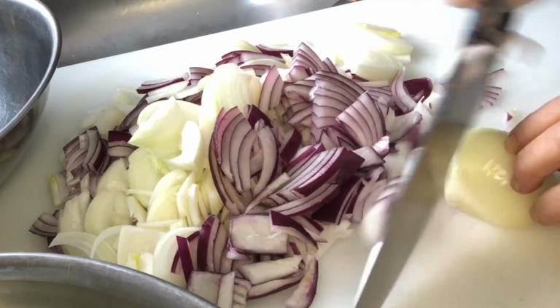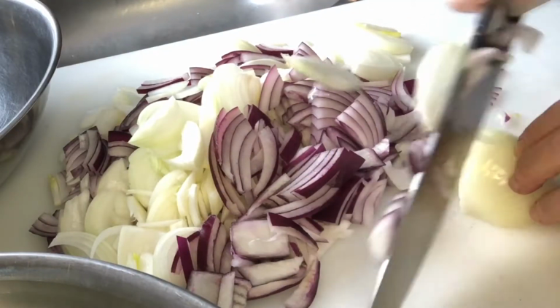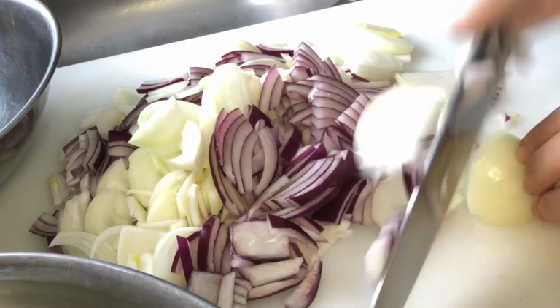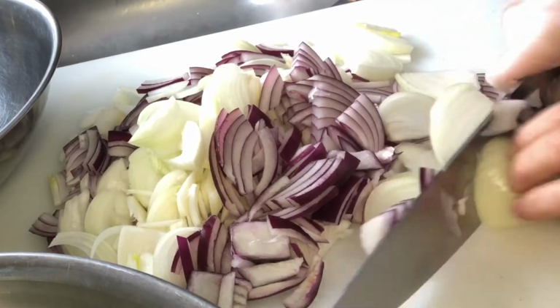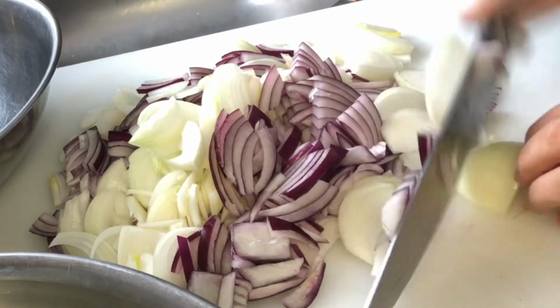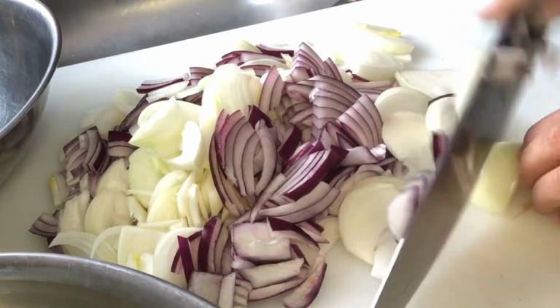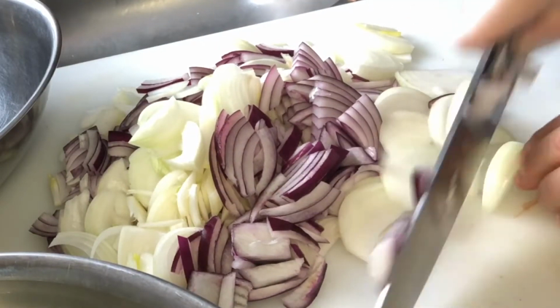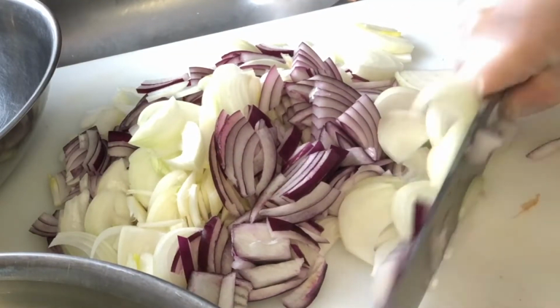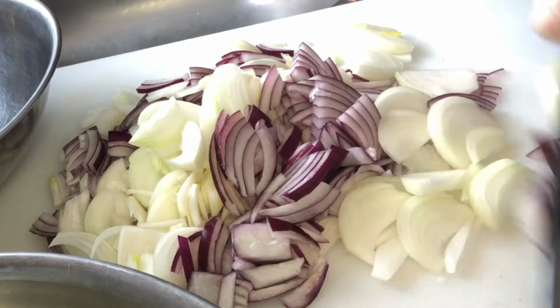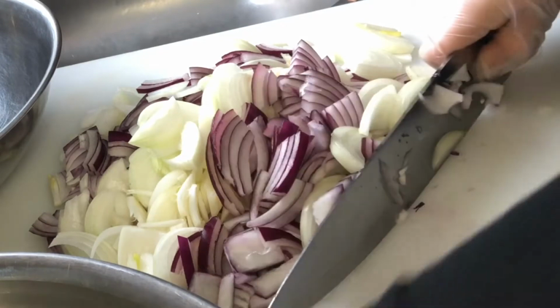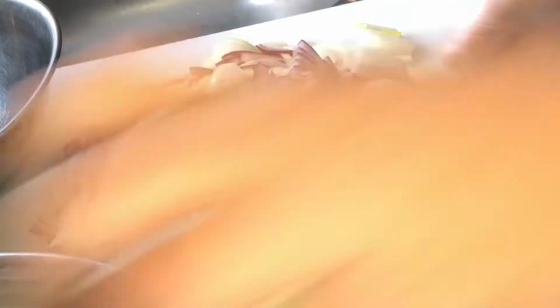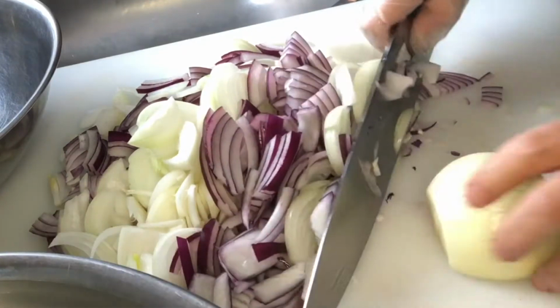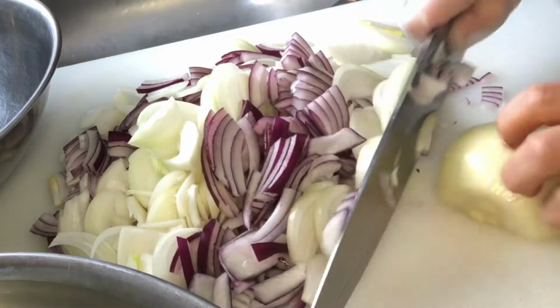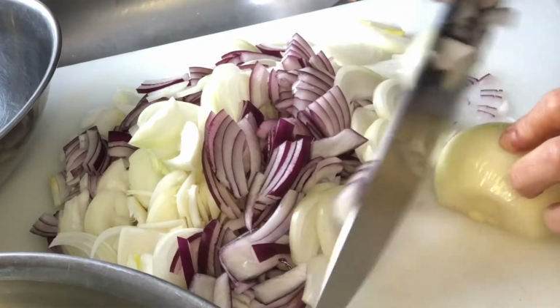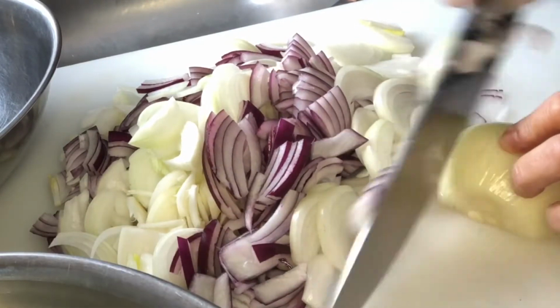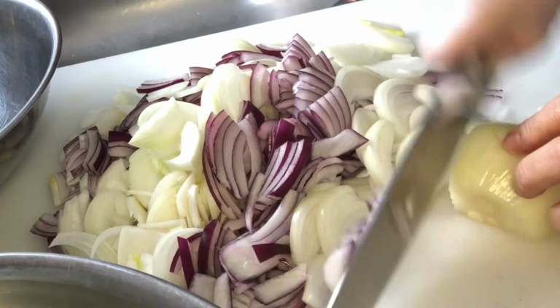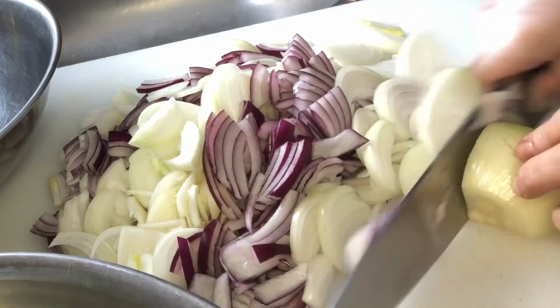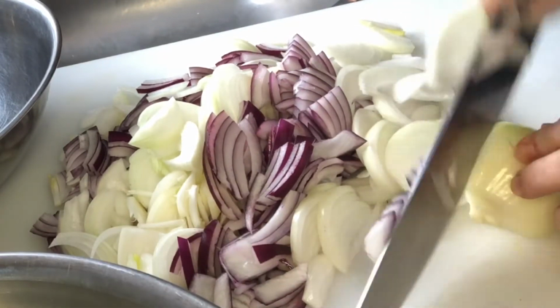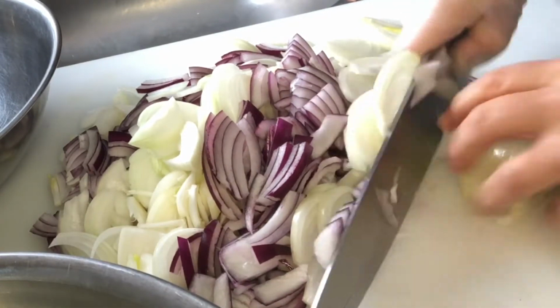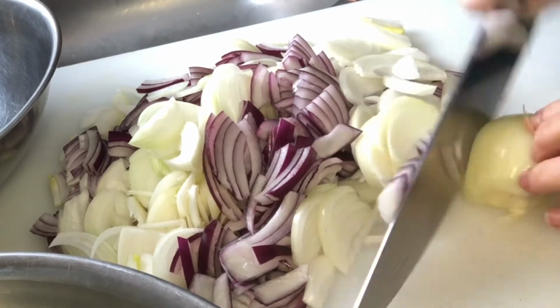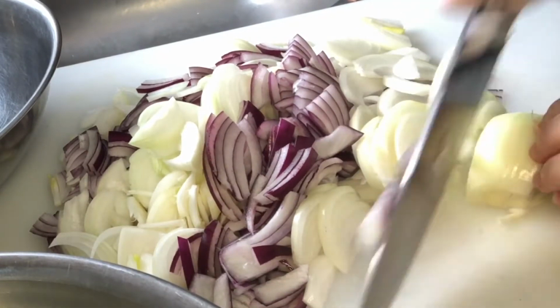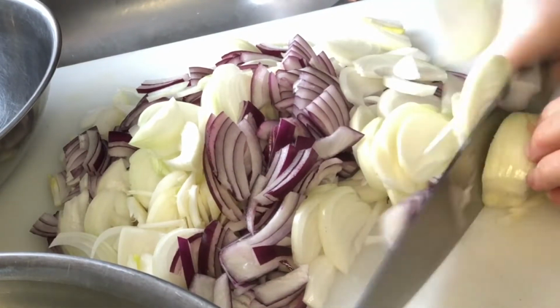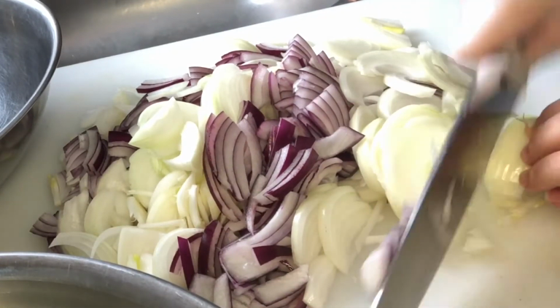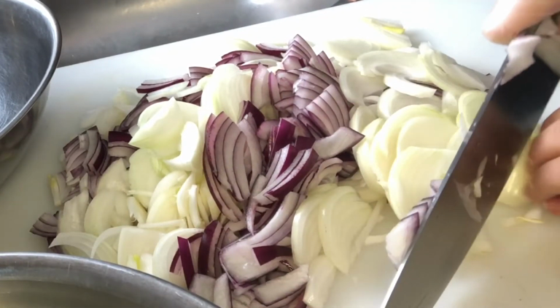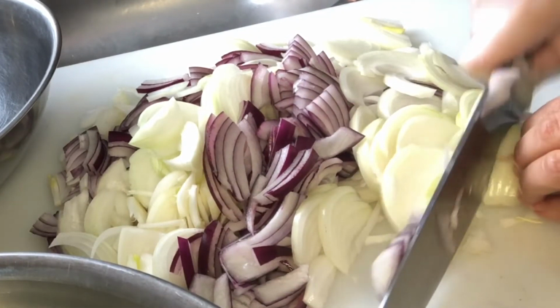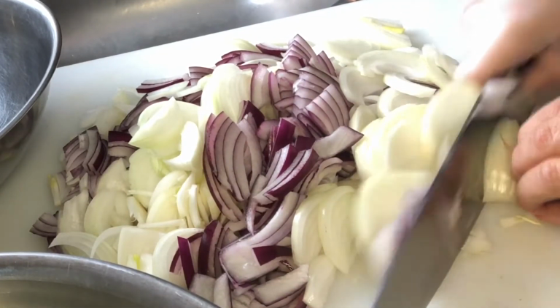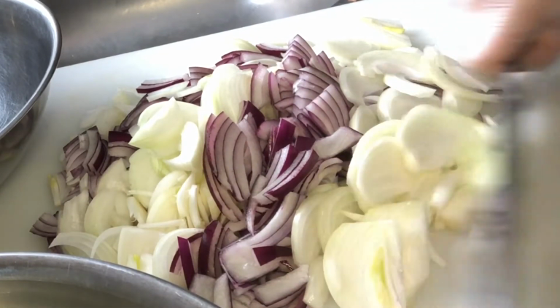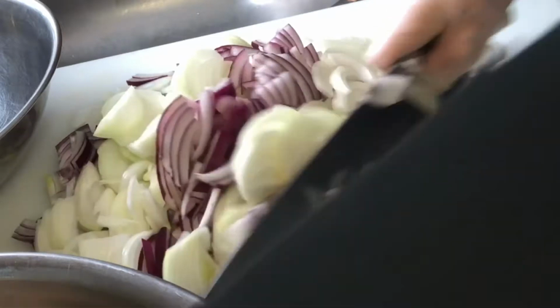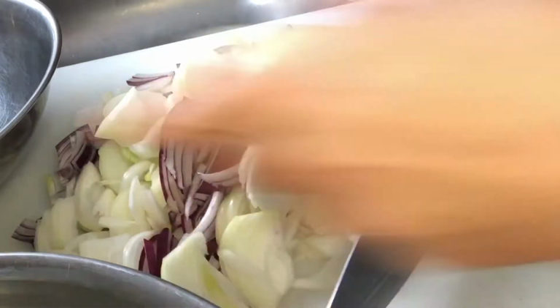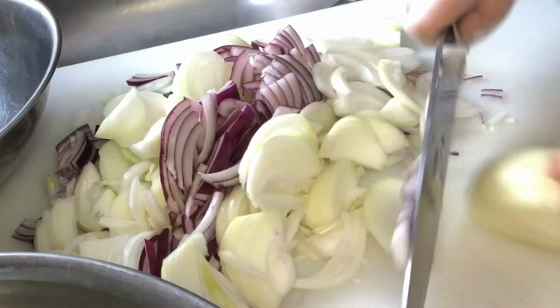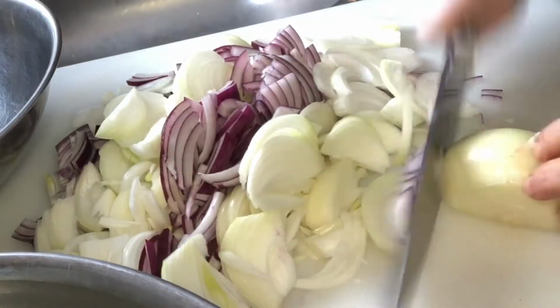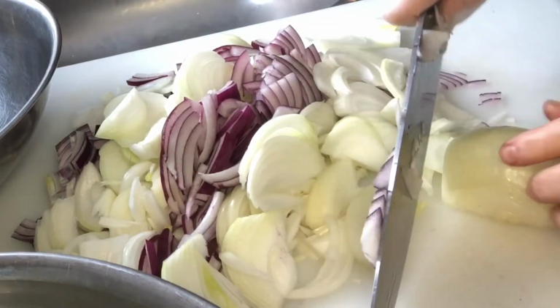You can see how I tuck my fingers here so that you don't cut the tips of your fingers. Make sure you tuck your fingers under — that way you won't have an accident.